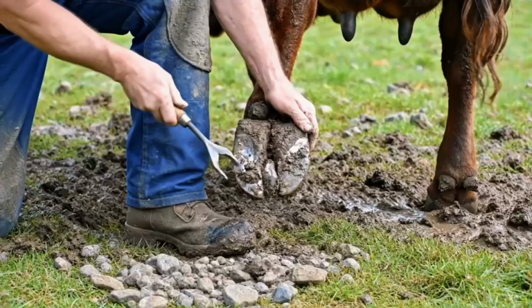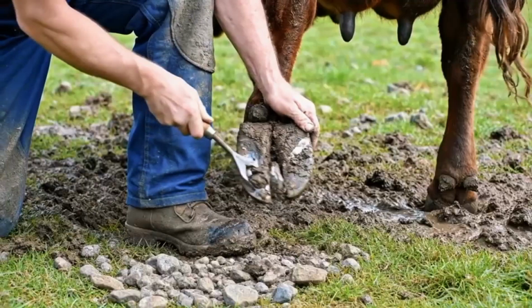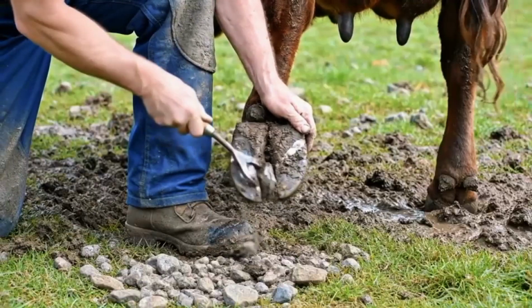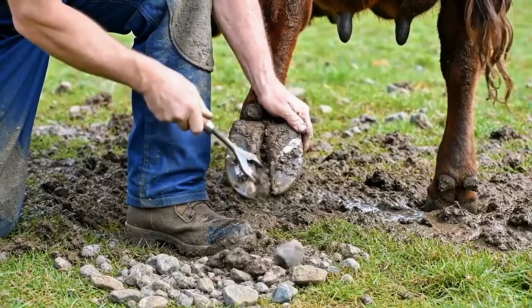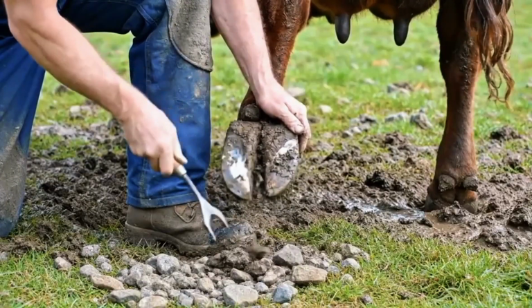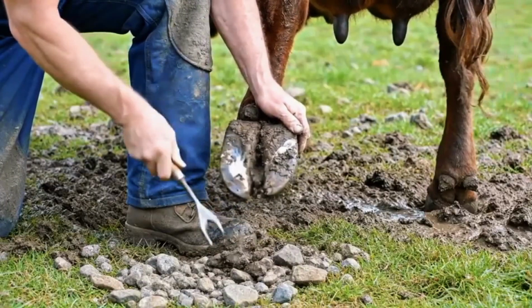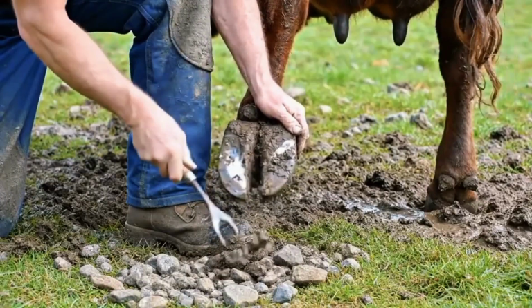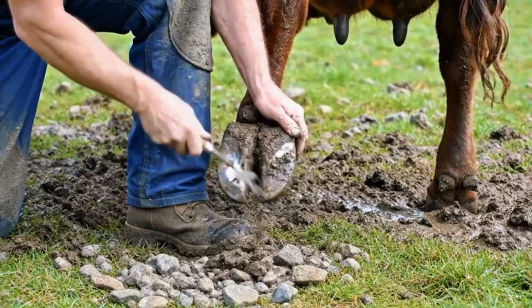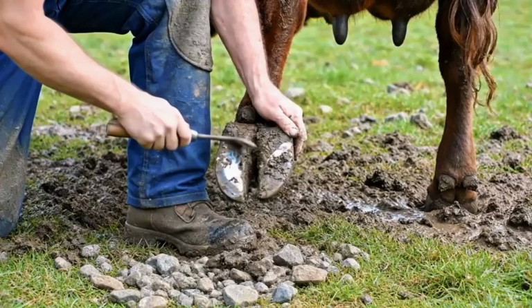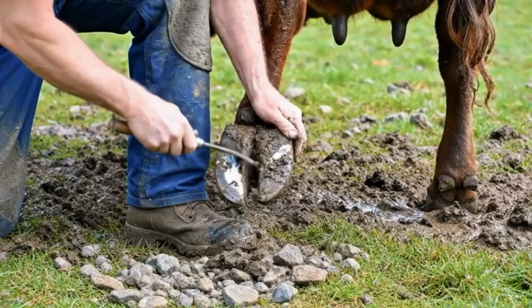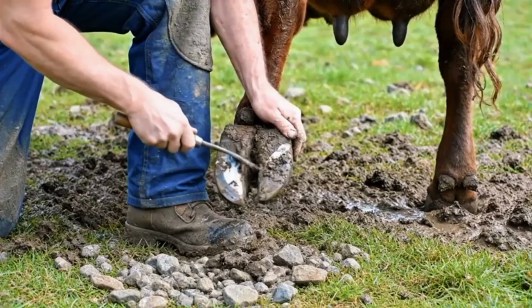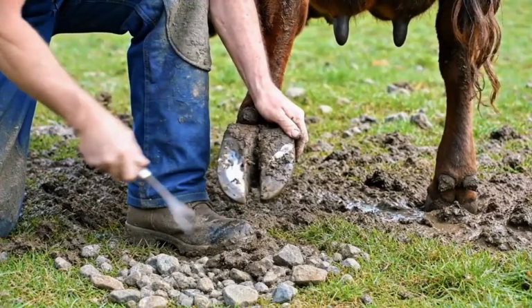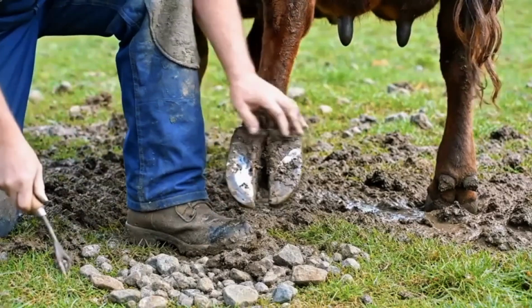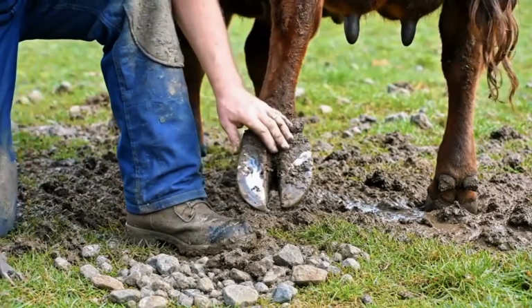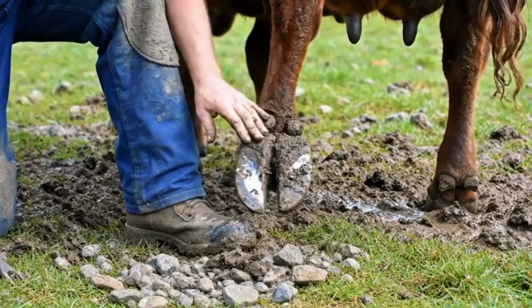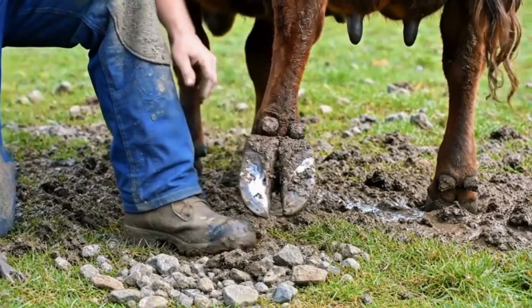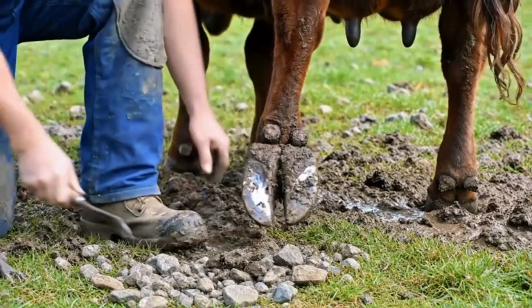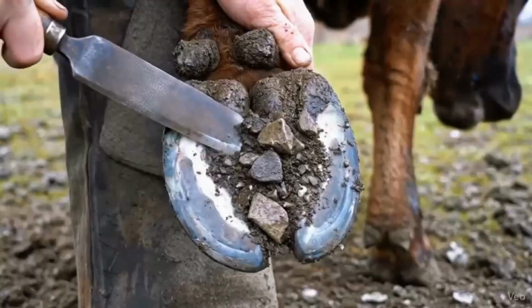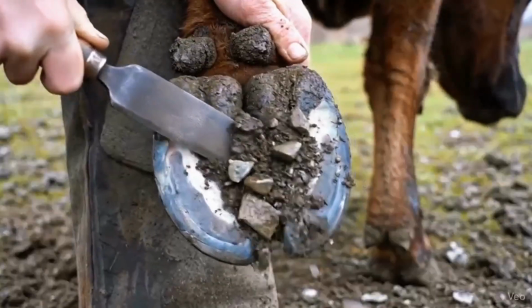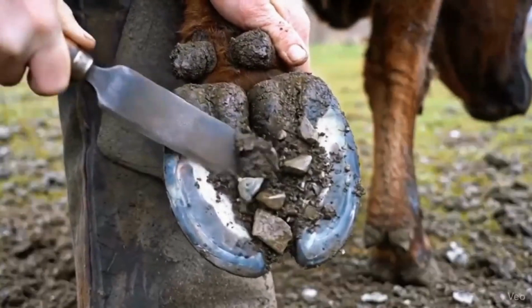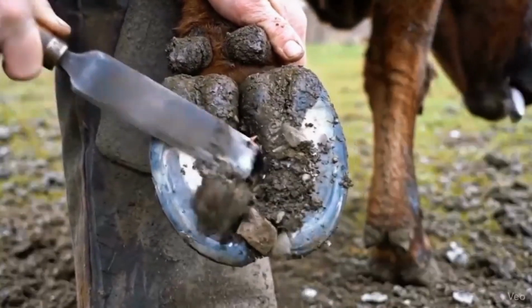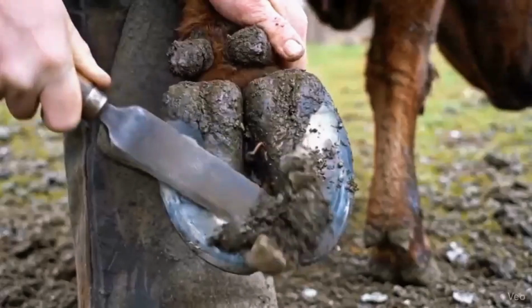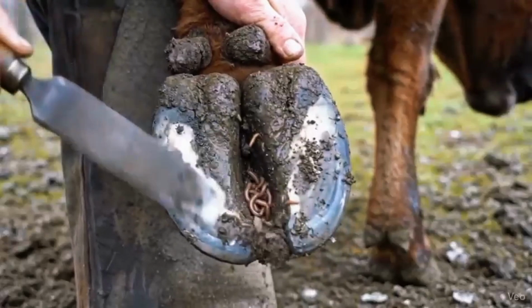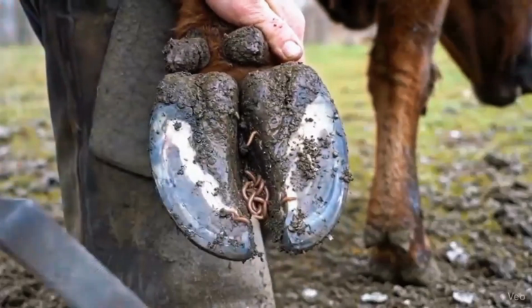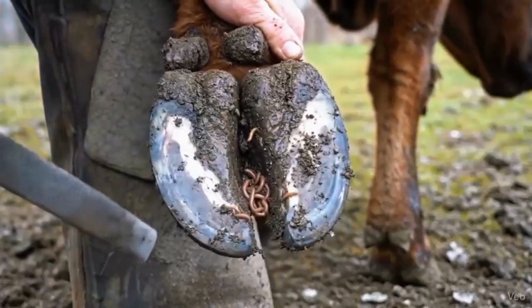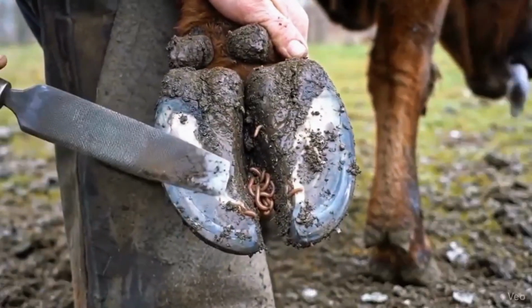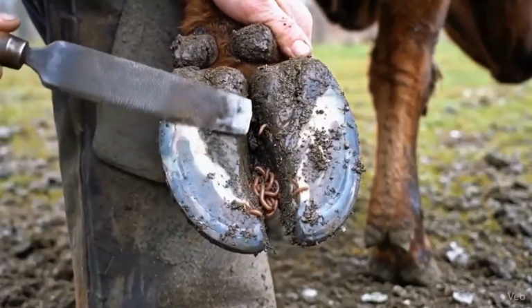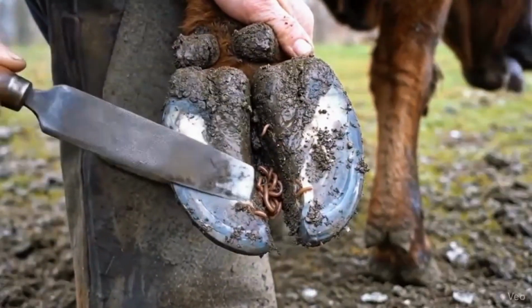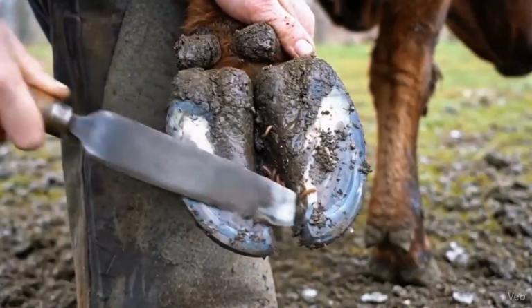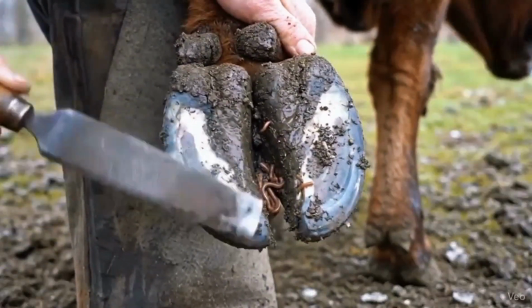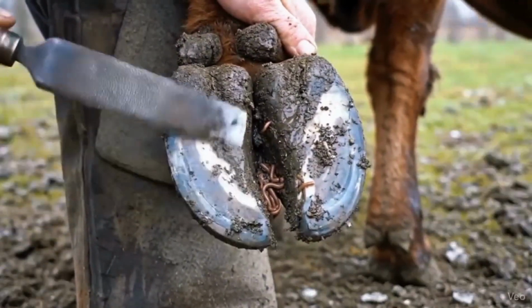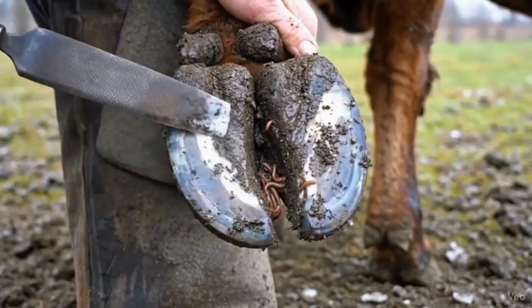Now we inspect the hind hoof, looking for stones, debris, or early signs of worms that could cause discomfort. Trimming the front hoof removes debris and exposes hidden worms, maintaining hoof health and comfort.